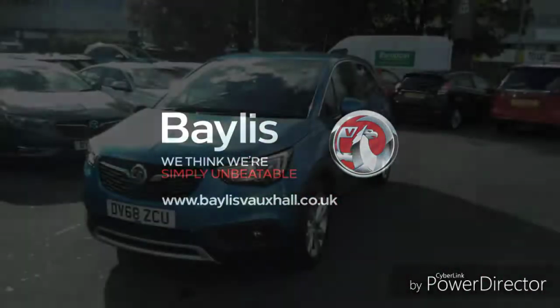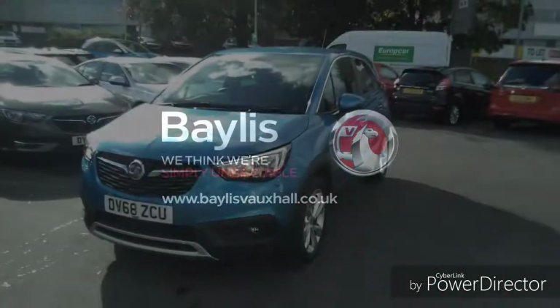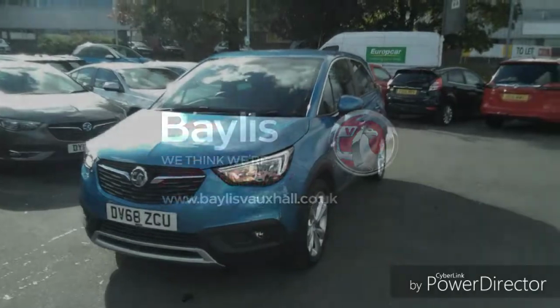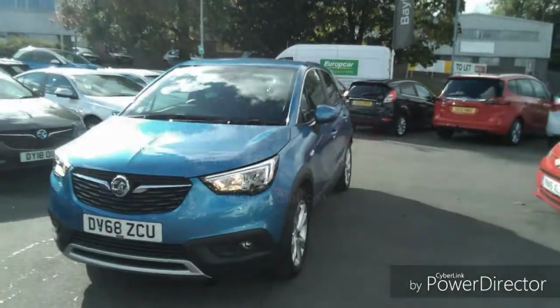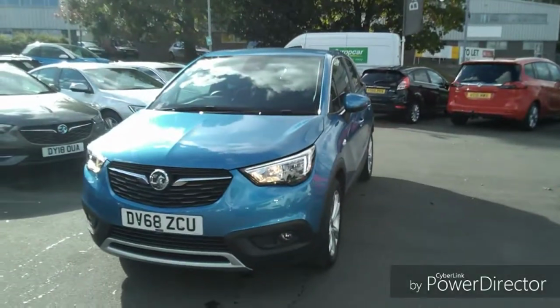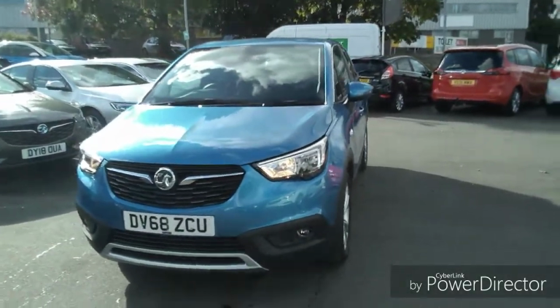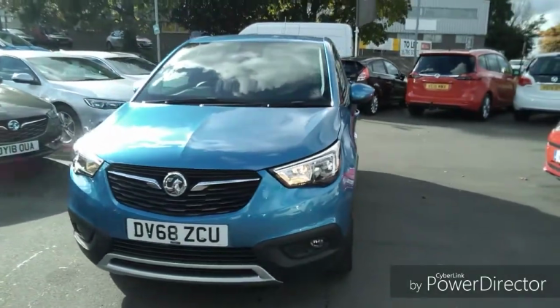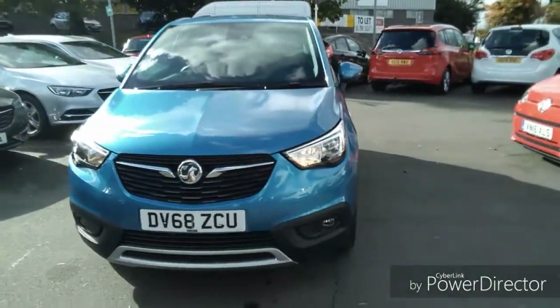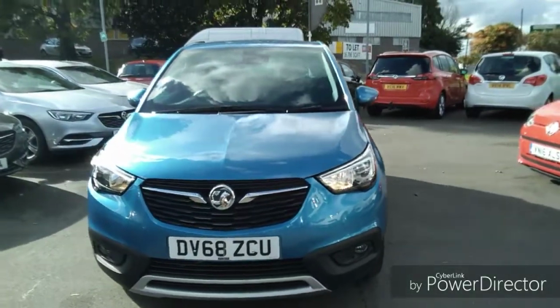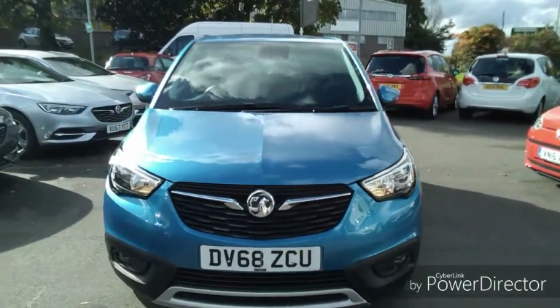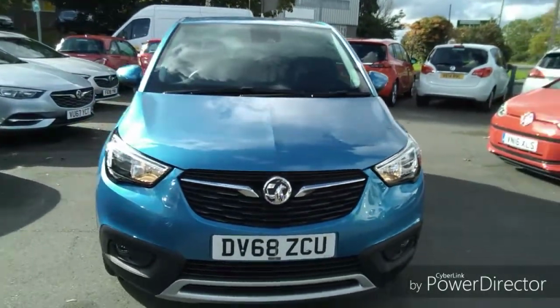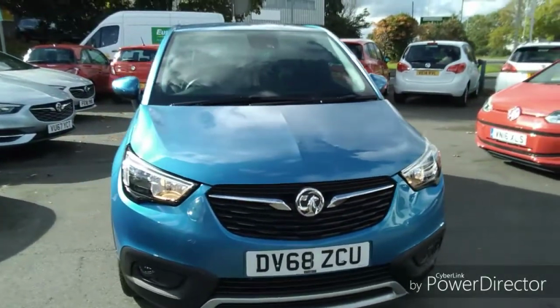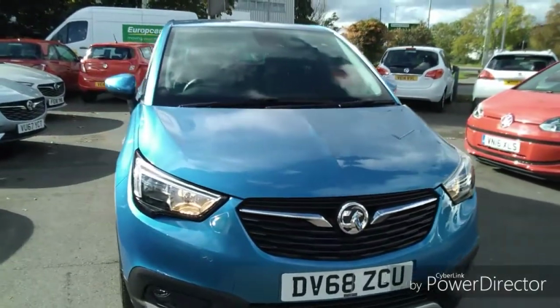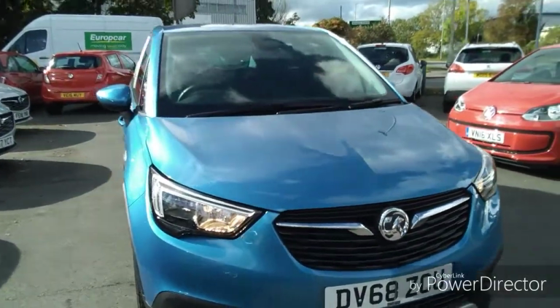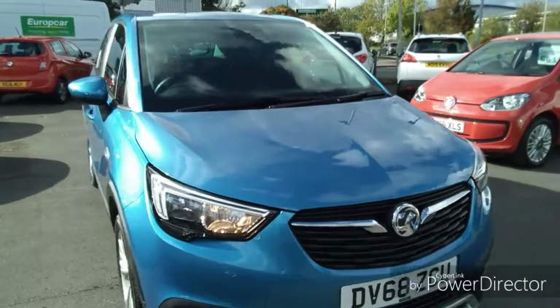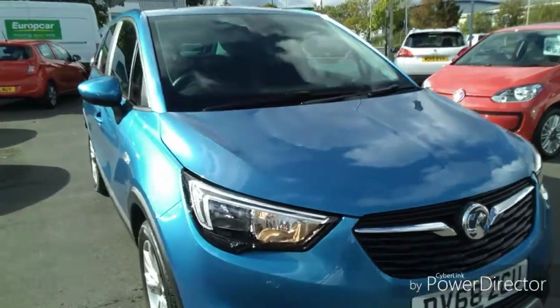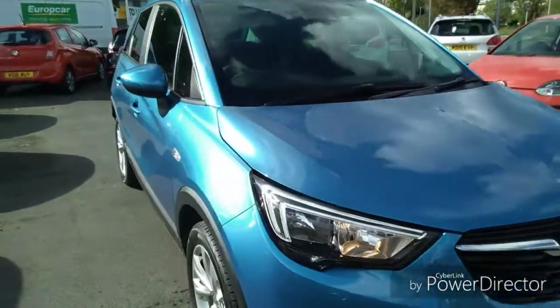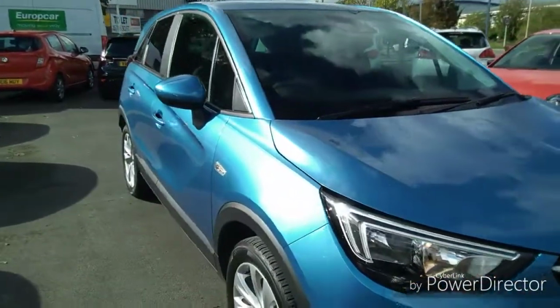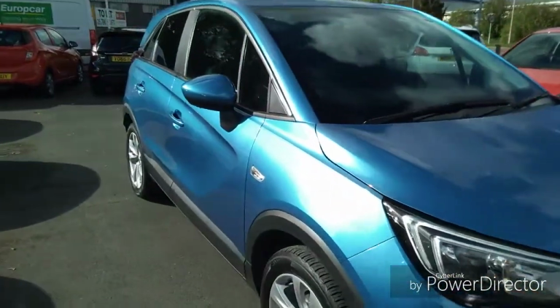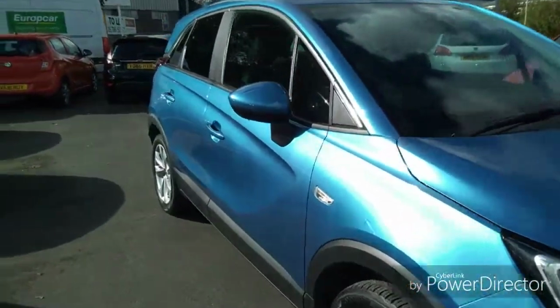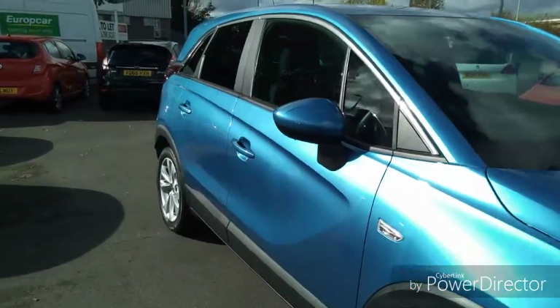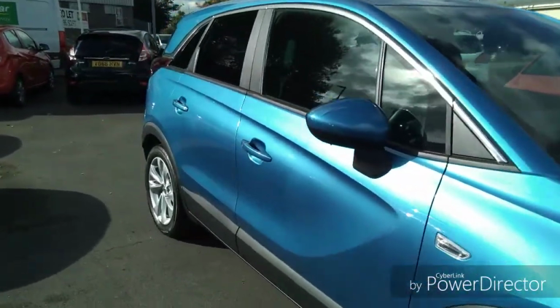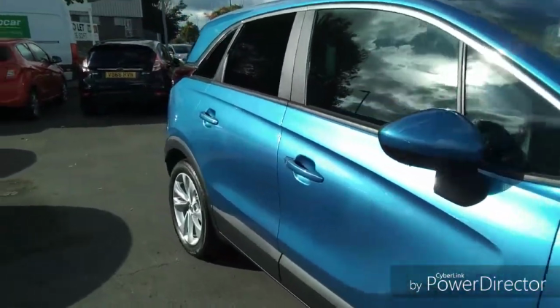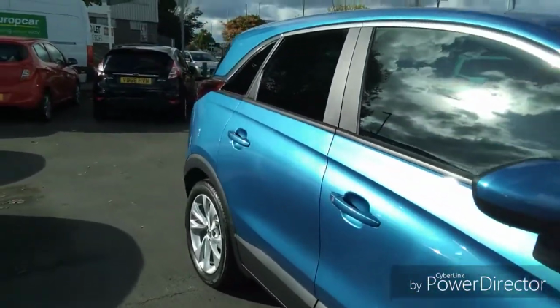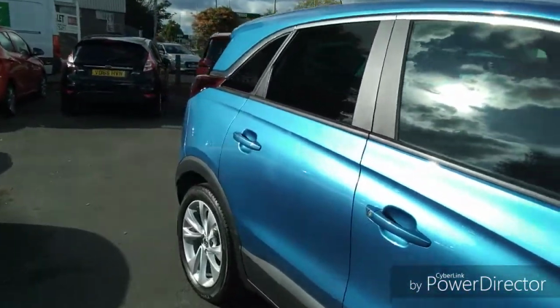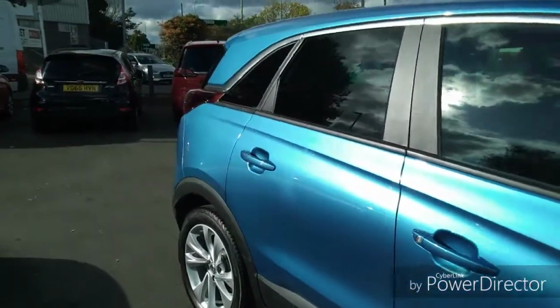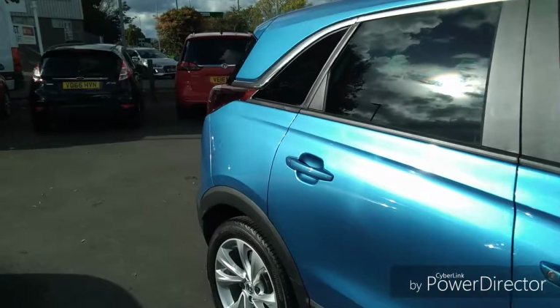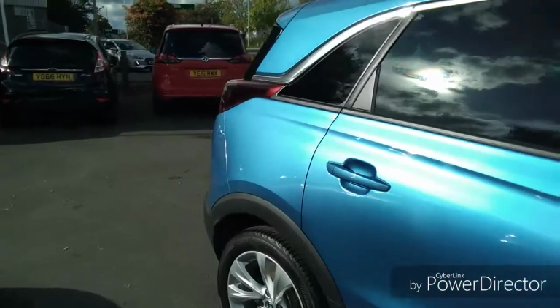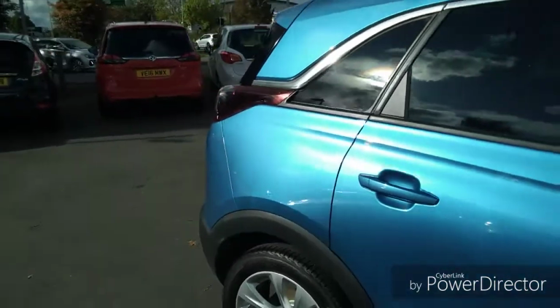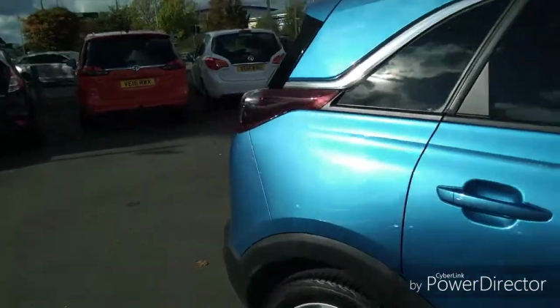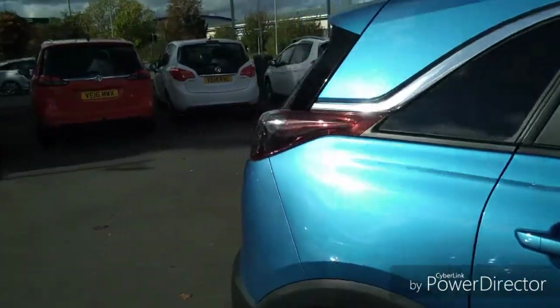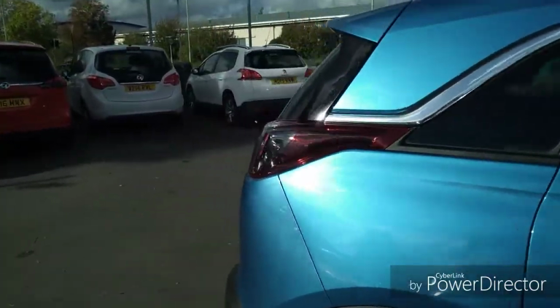Welcome to Bayless Vauxhall. Today we are reviewing a 68-plate Vauxhall Crossland, finished in blue. This is a Network Q PRO vehicle that comes with a minimum of 12 months comprehensive warranty, which has the option of extending up to three years.